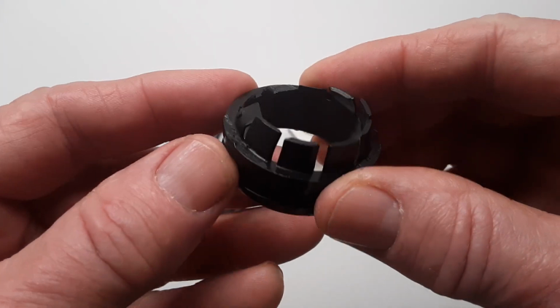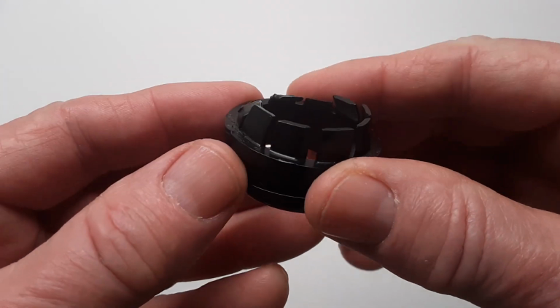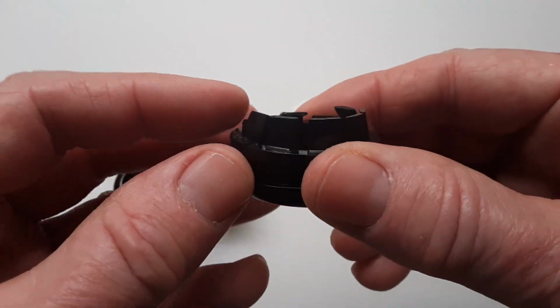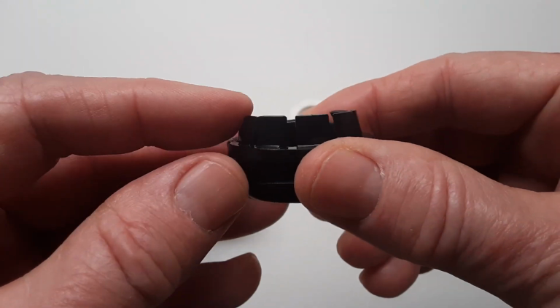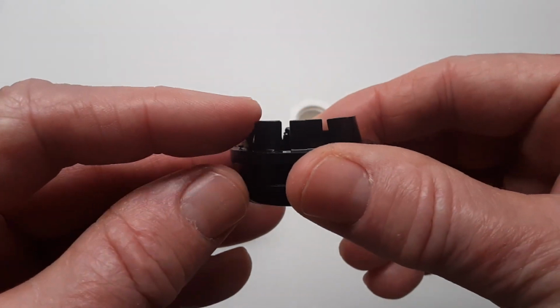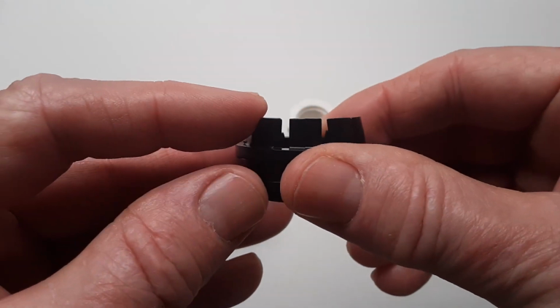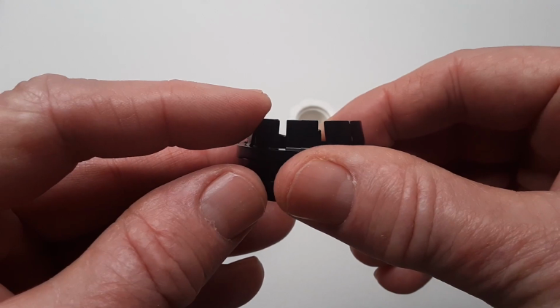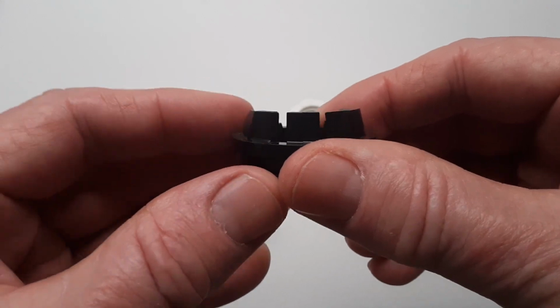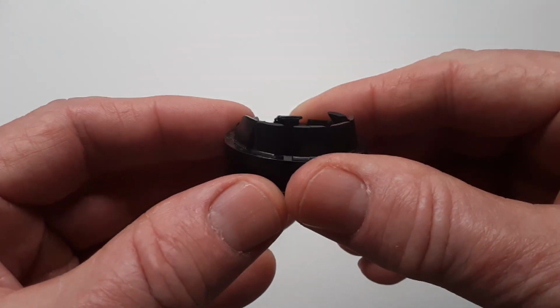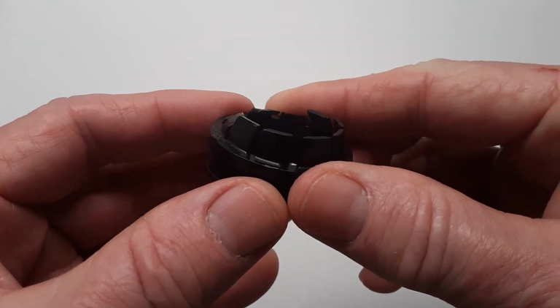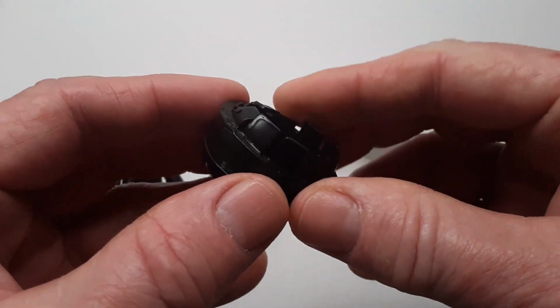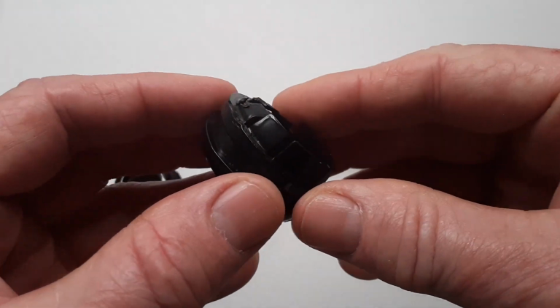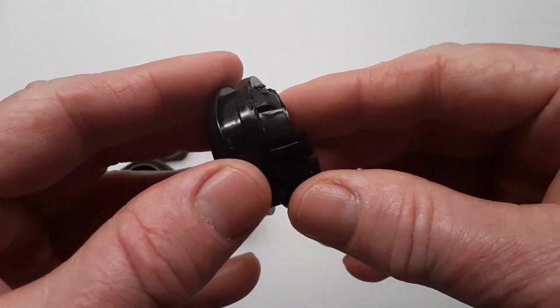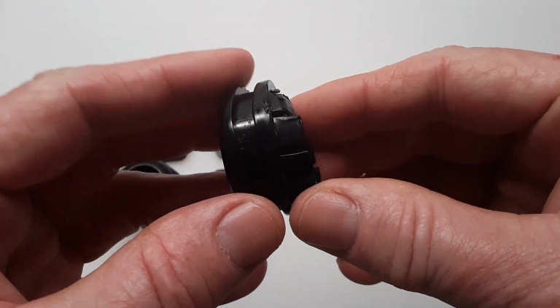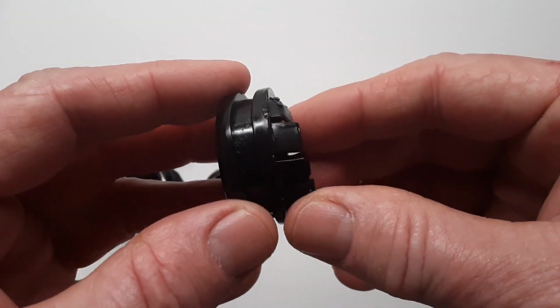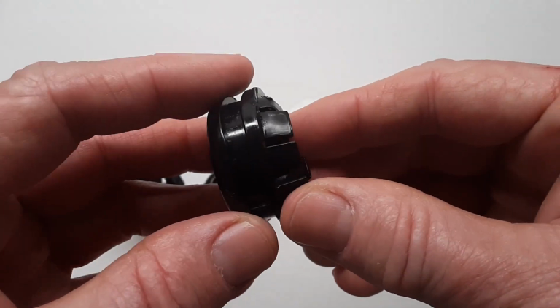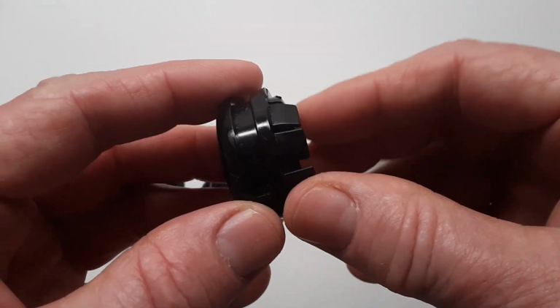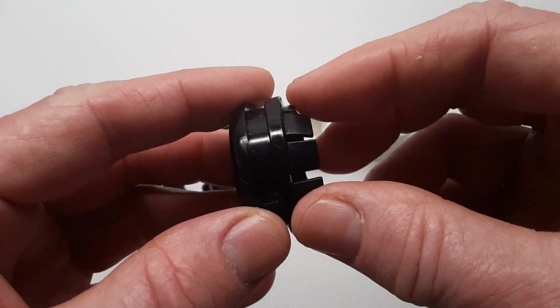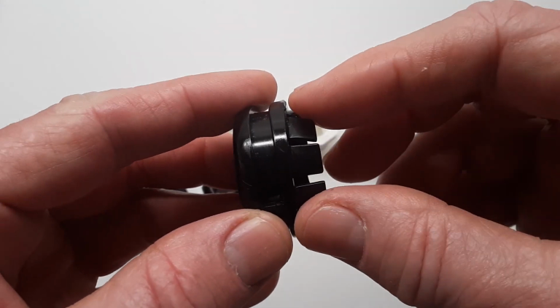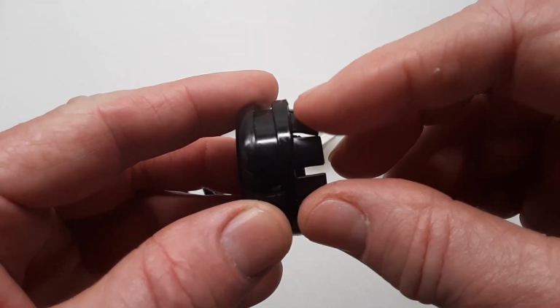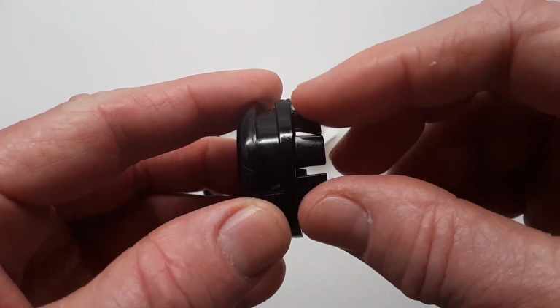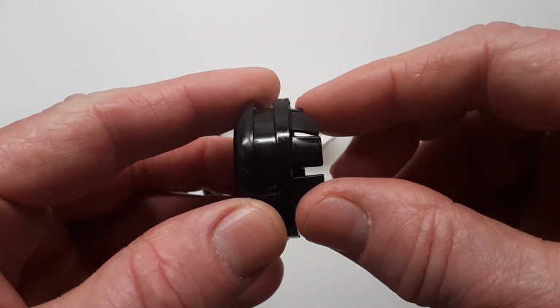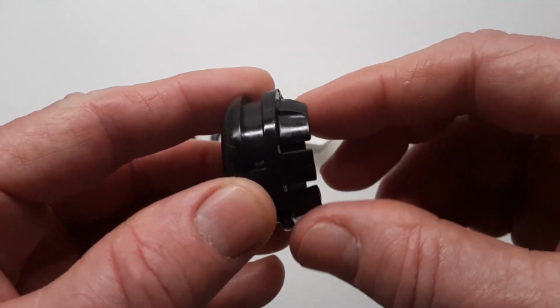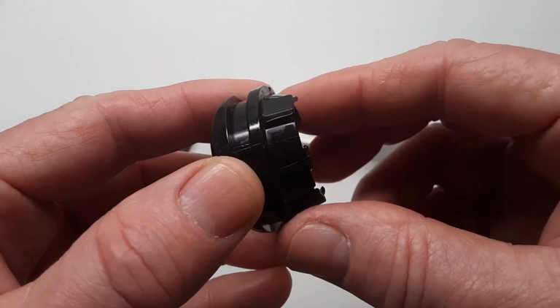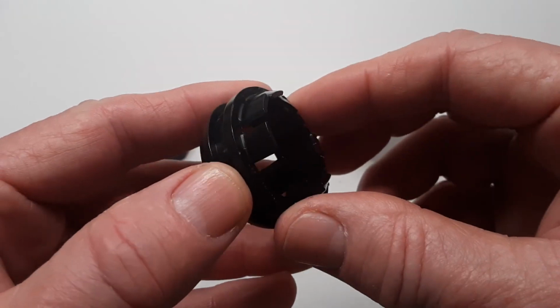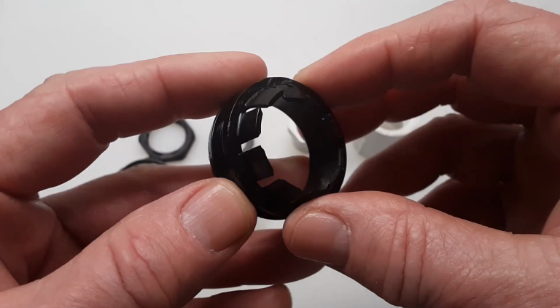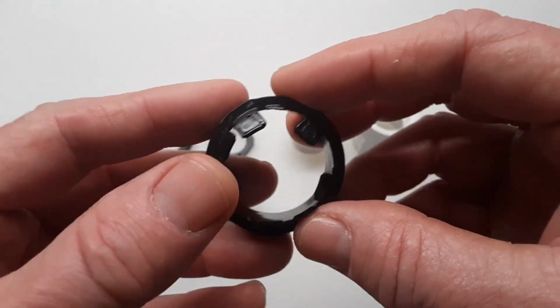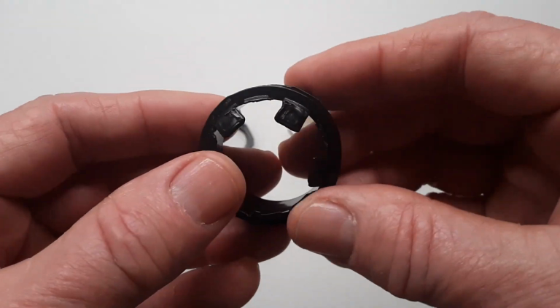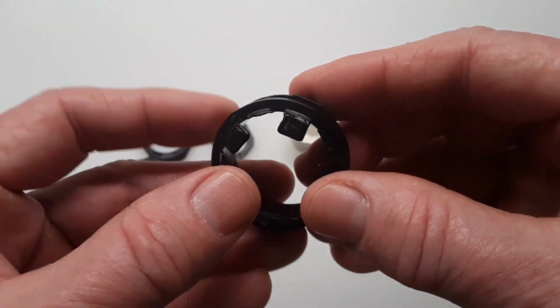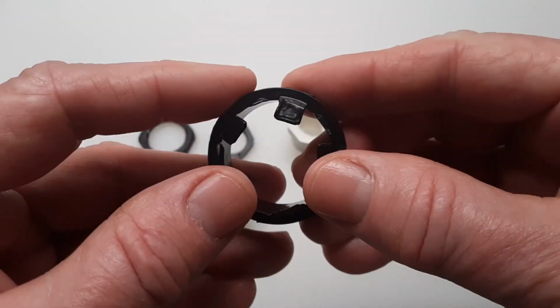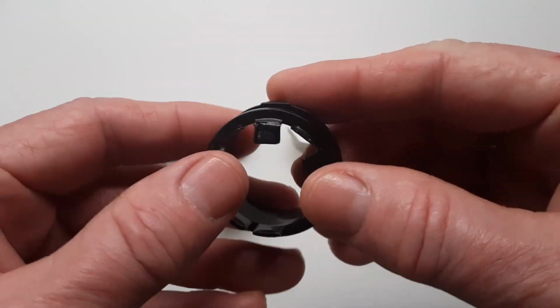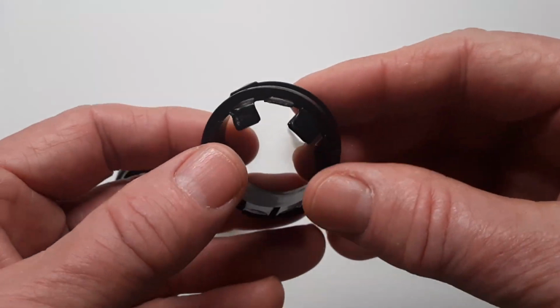Now there are these little tabs on the back of it, and you're not going to need those, so I'm just going to get in here with a razor blade and cut them off.